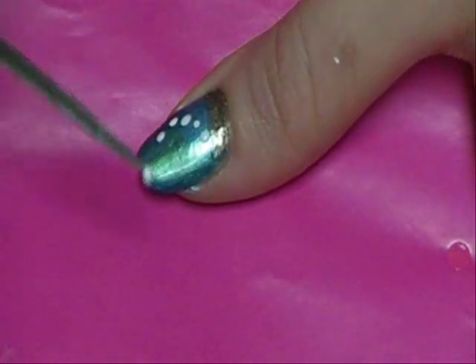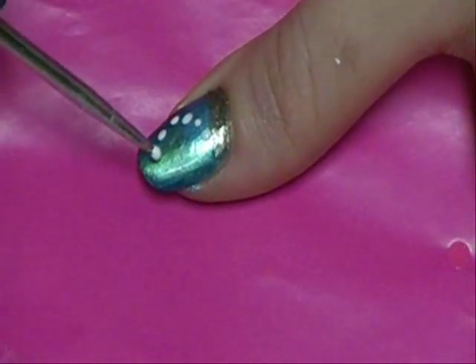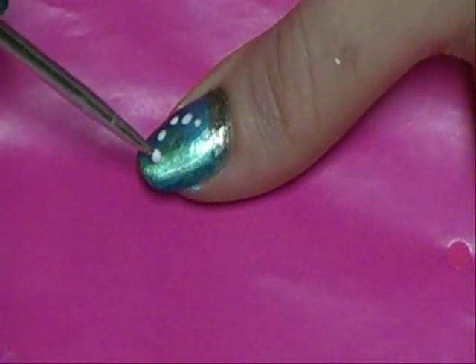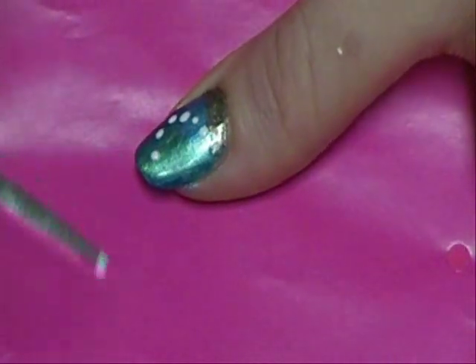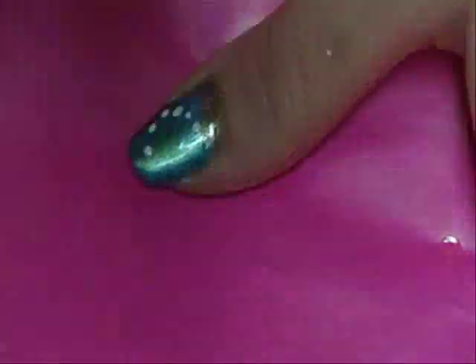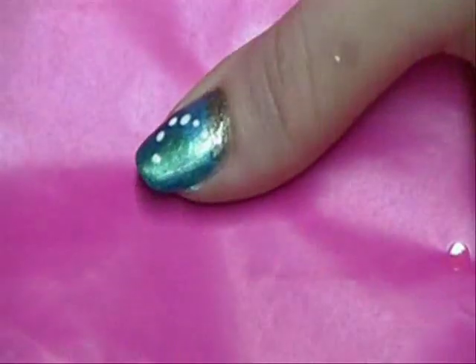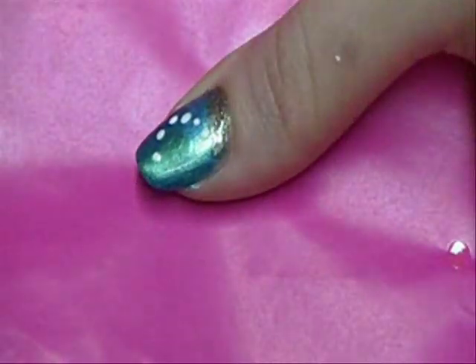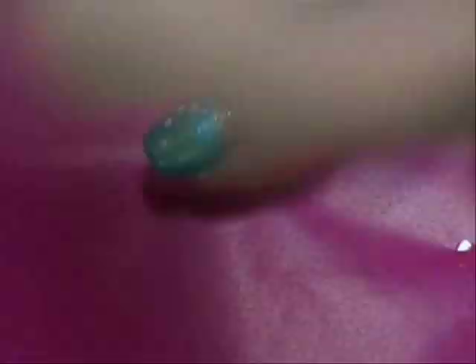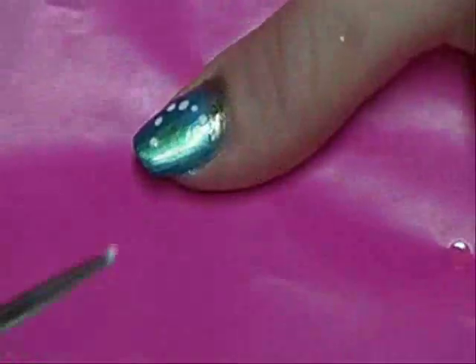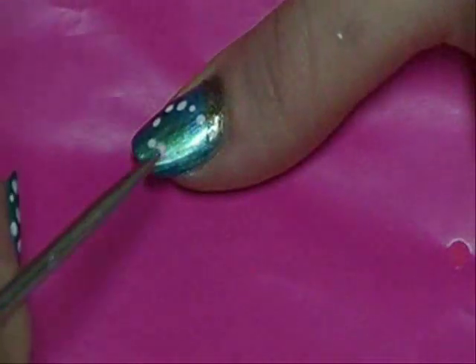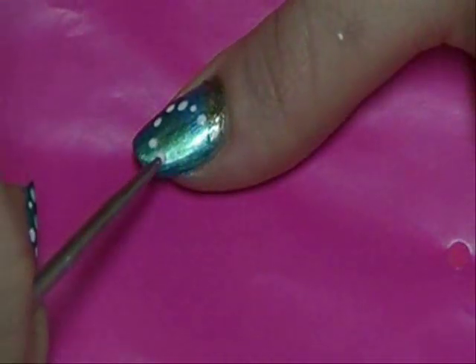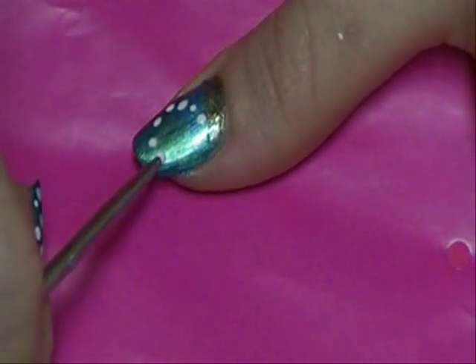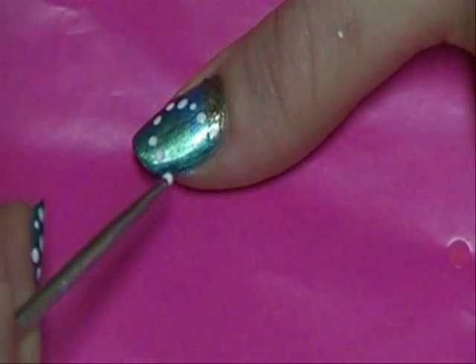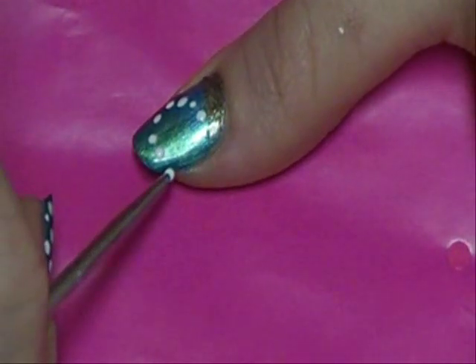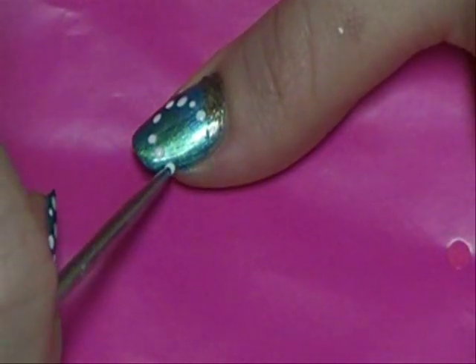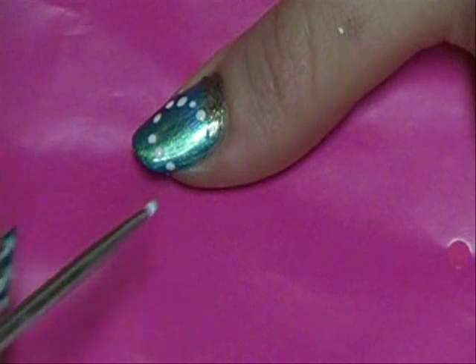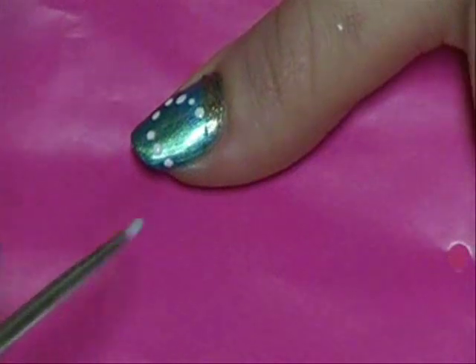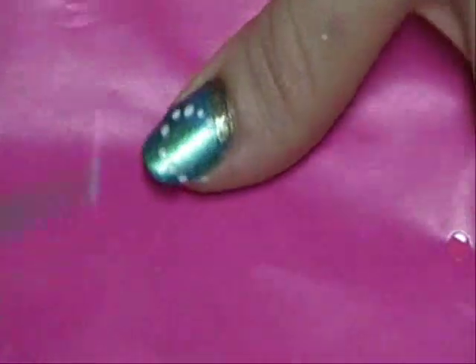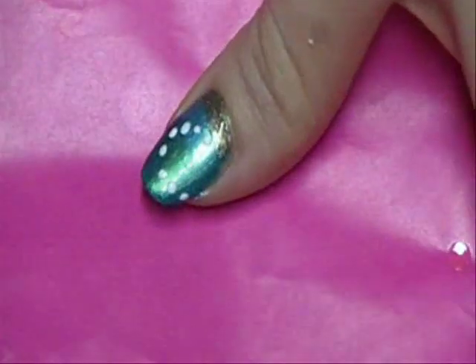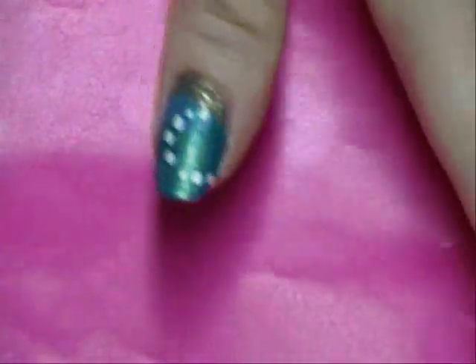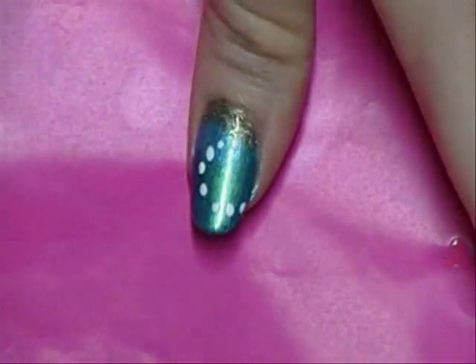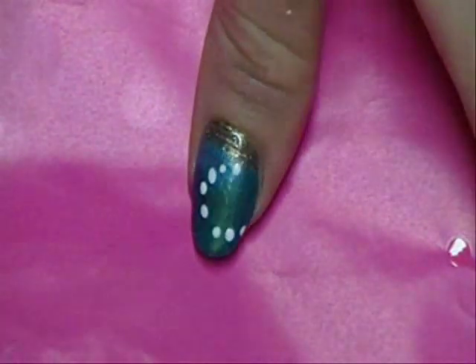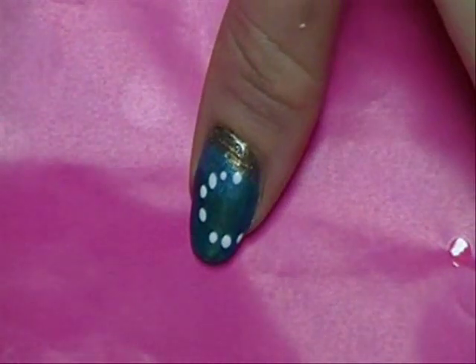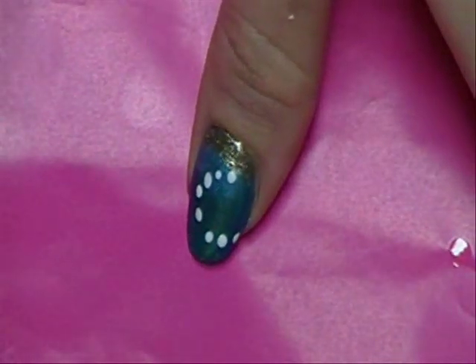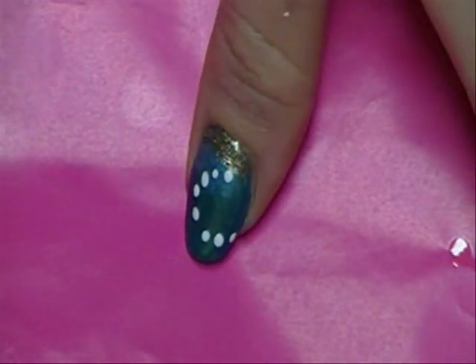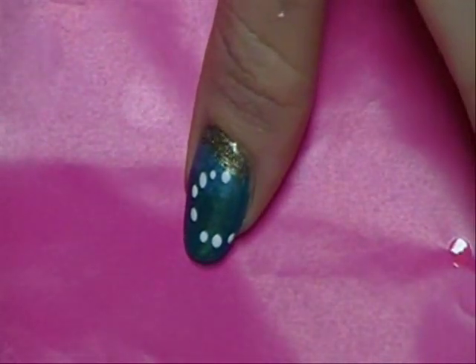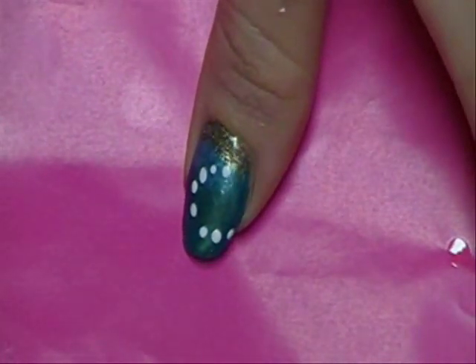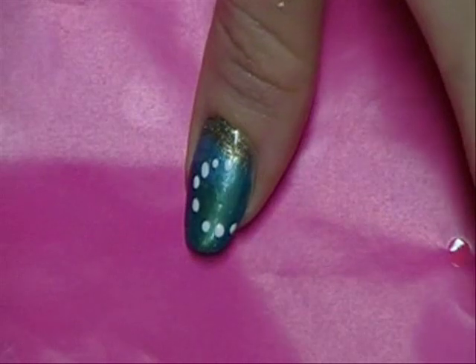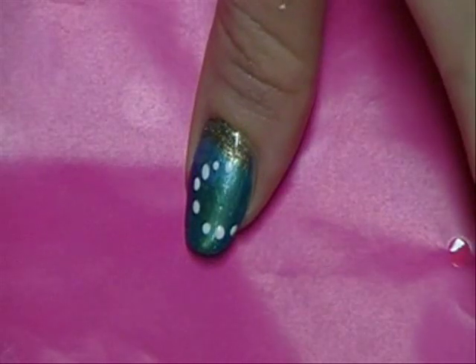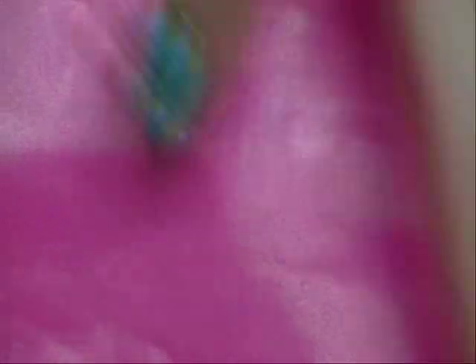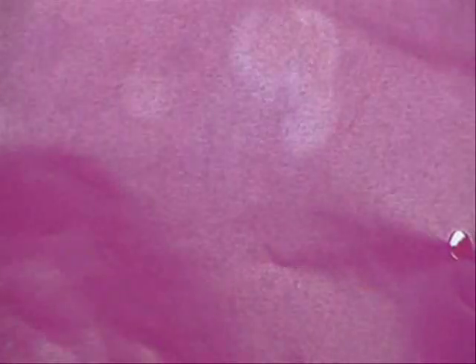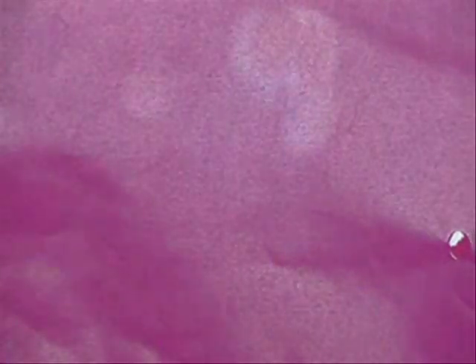And we're going to kind of make like an arc and make it all the way over to the side. There you go. And then we're going to take another paint.